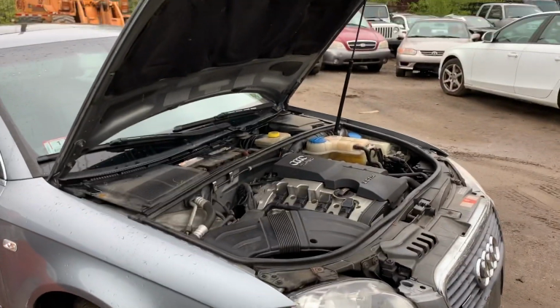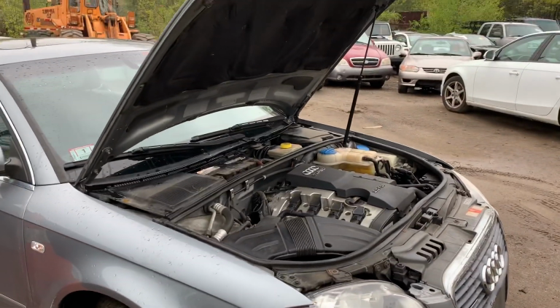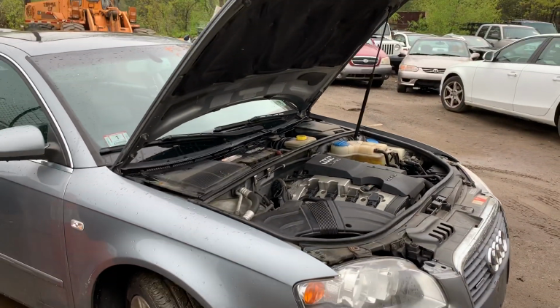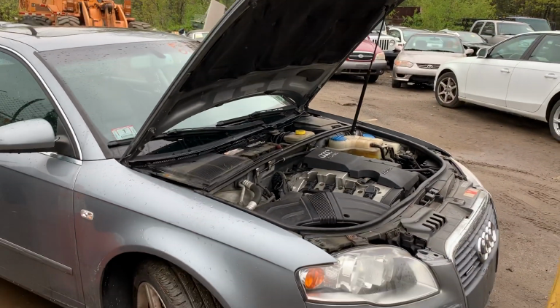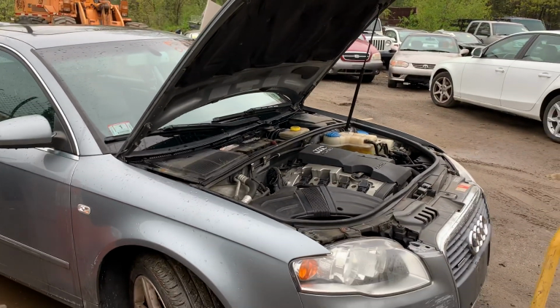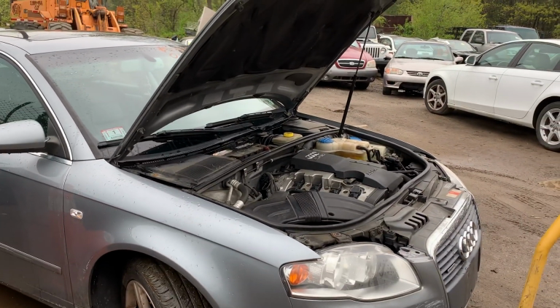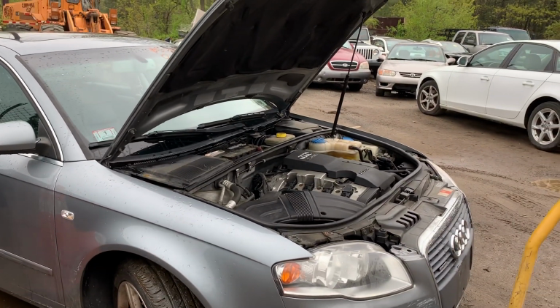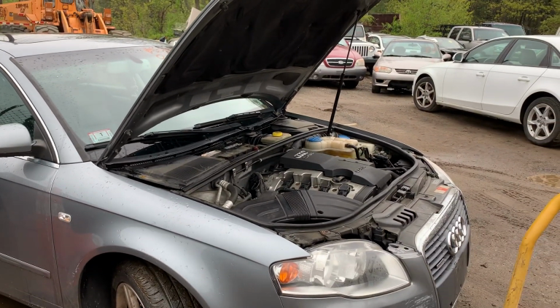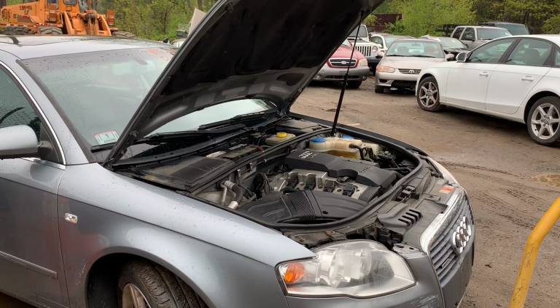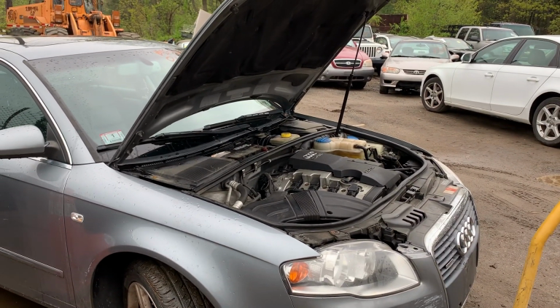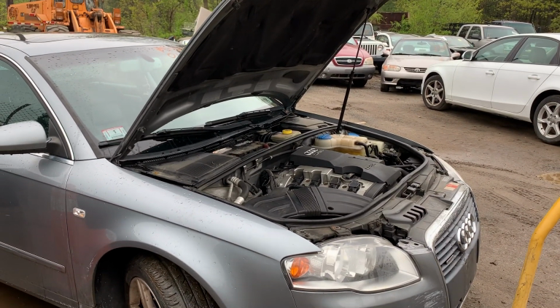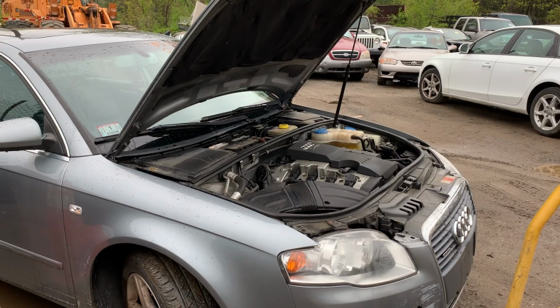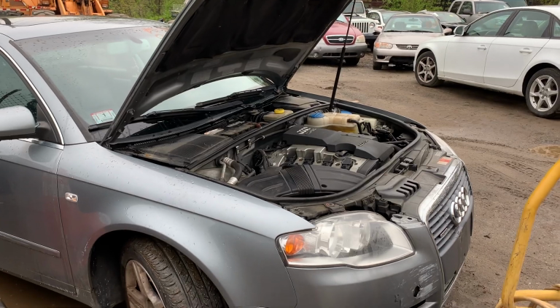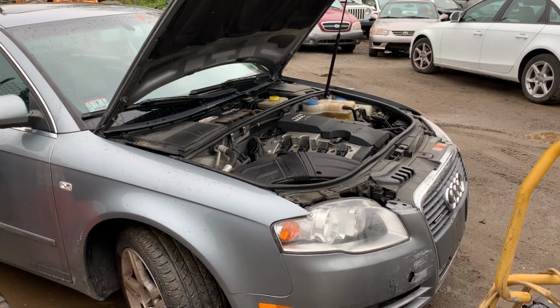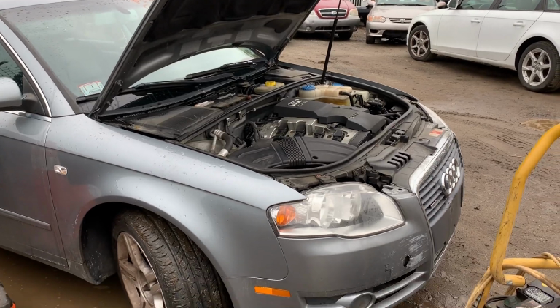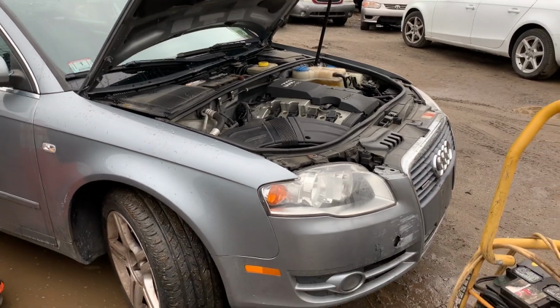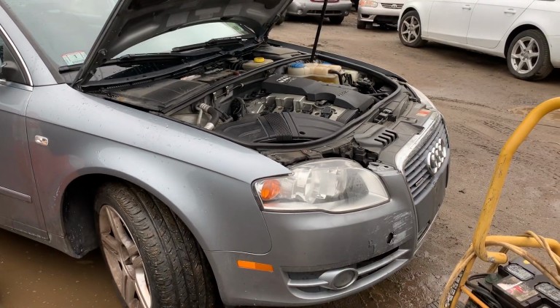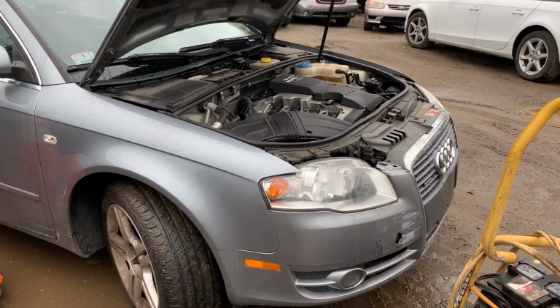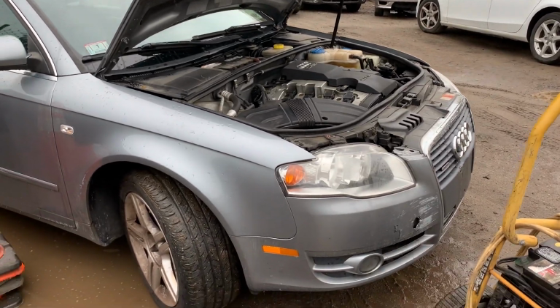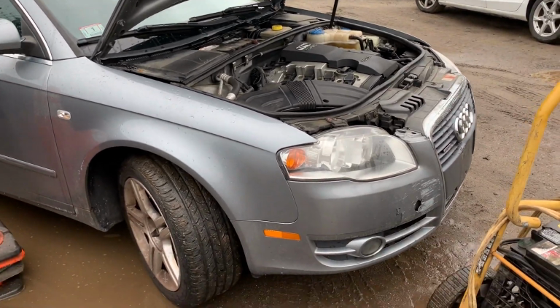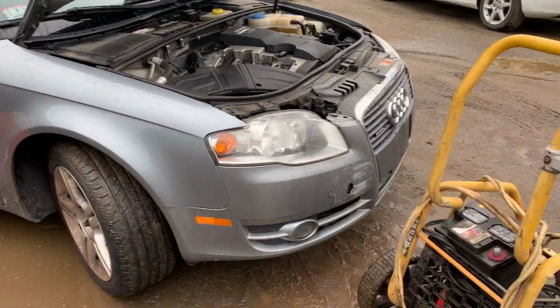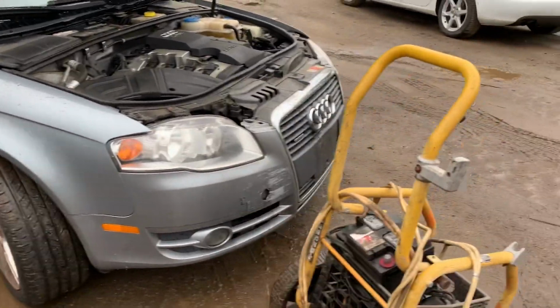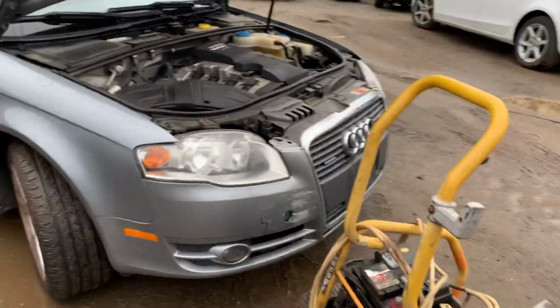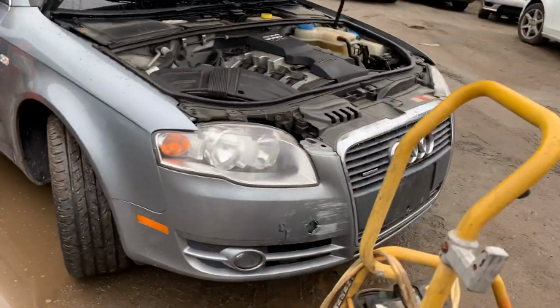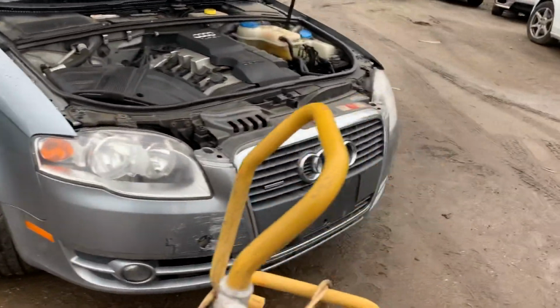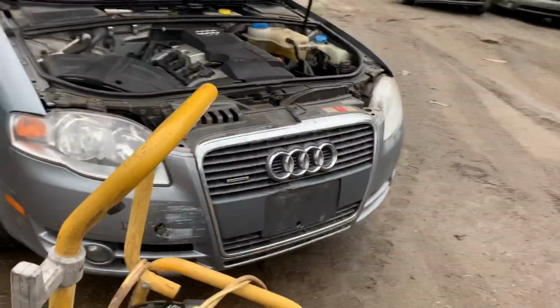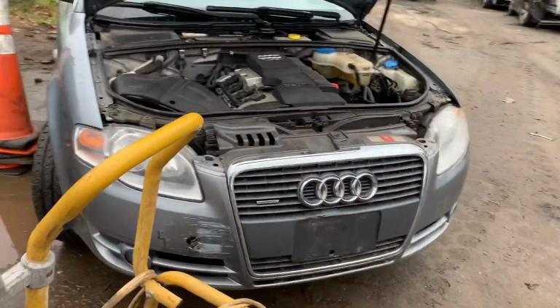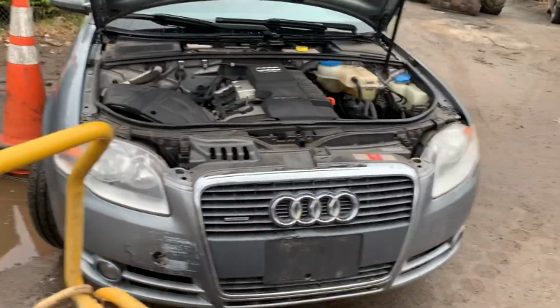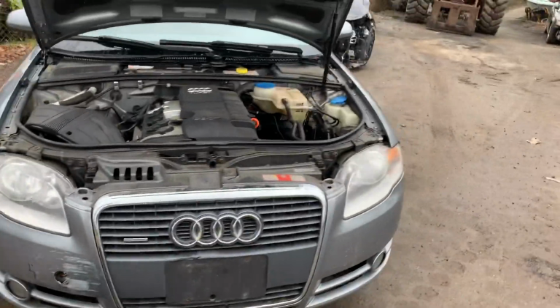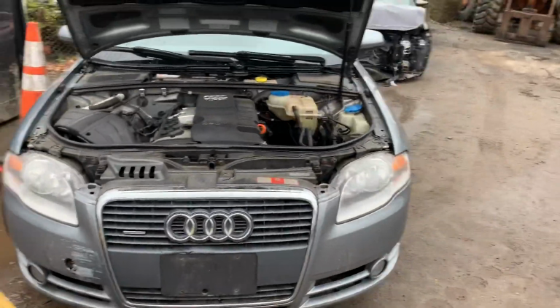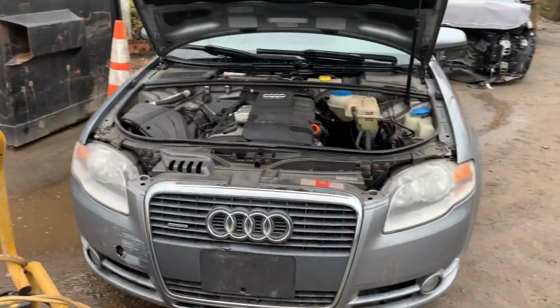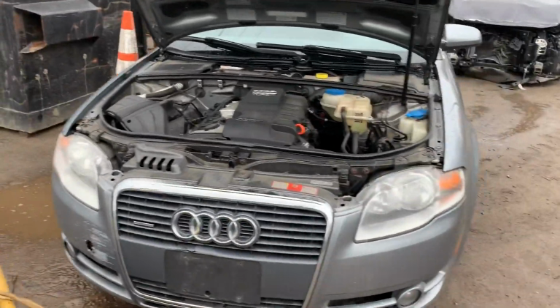2006 Audi A4, four cylinder turbo, runs good. It's got good headlights. Front bumper is usable. Grille's cracked.